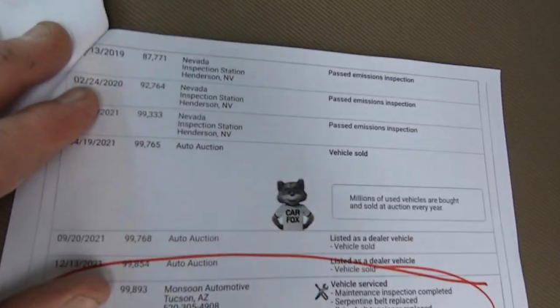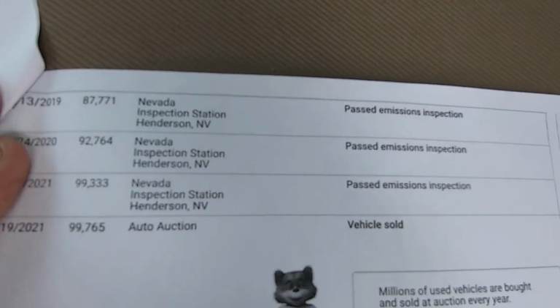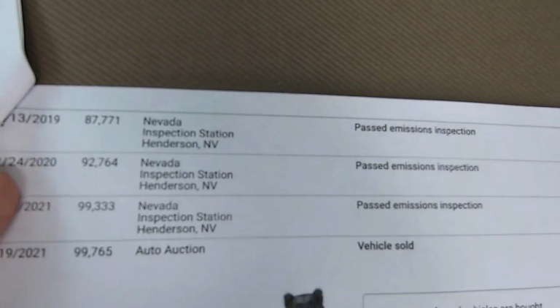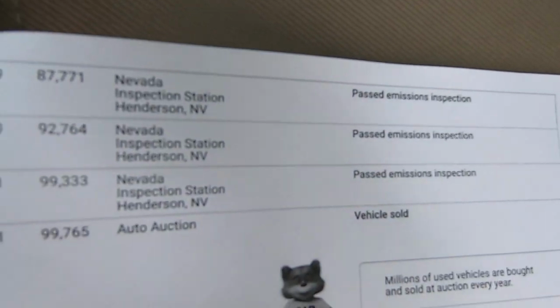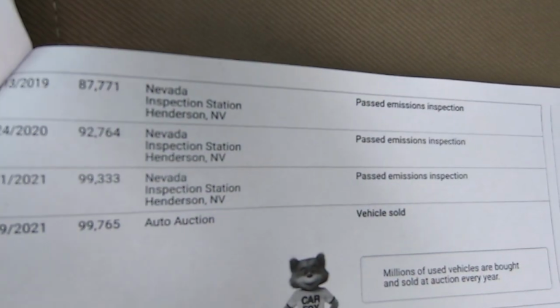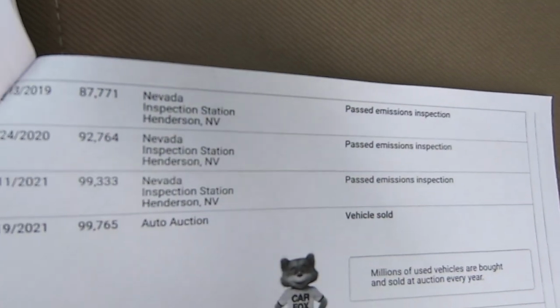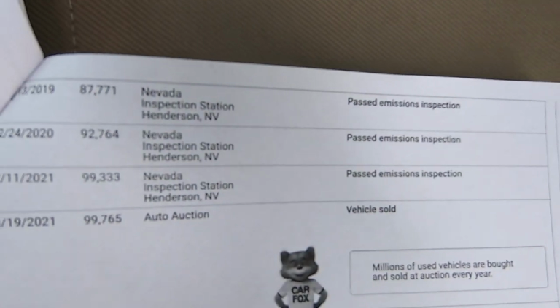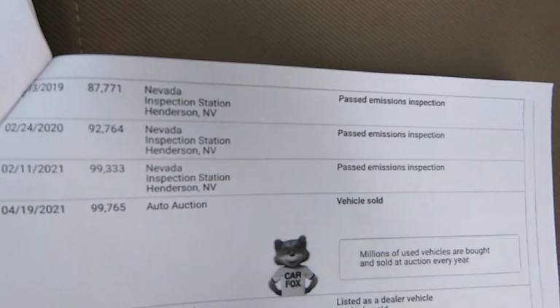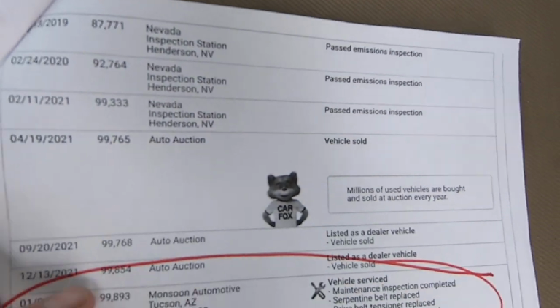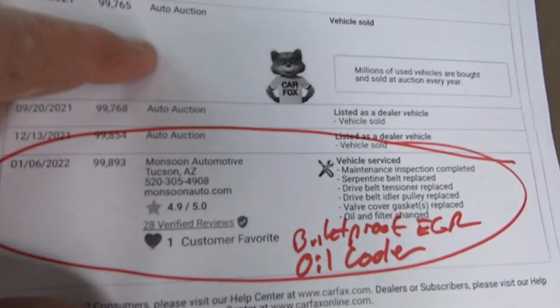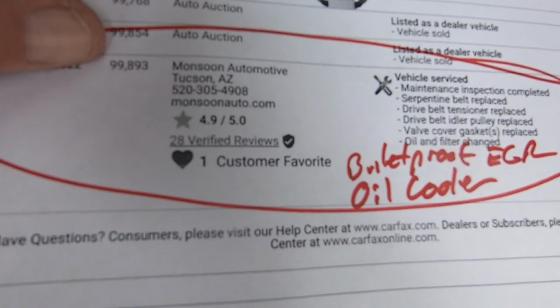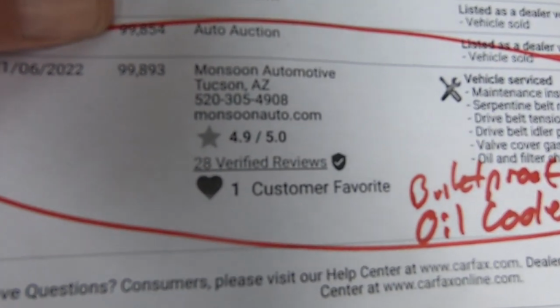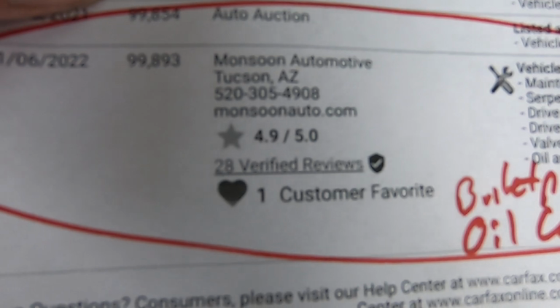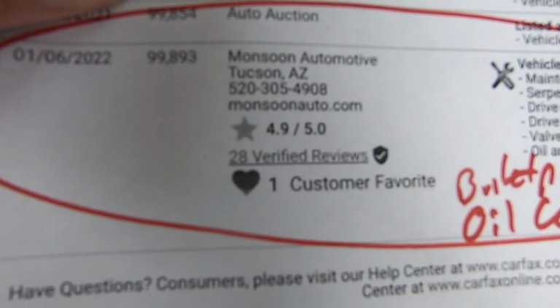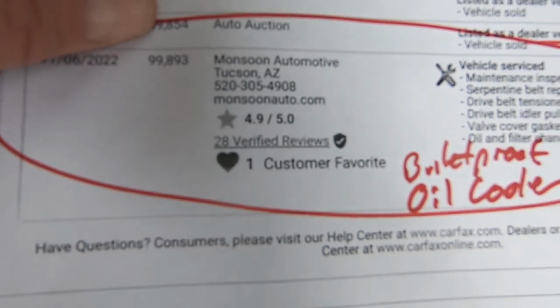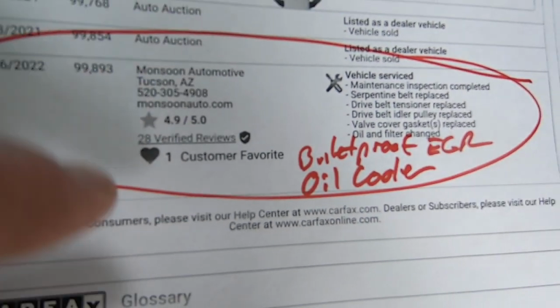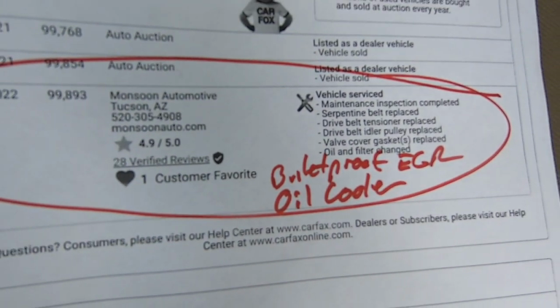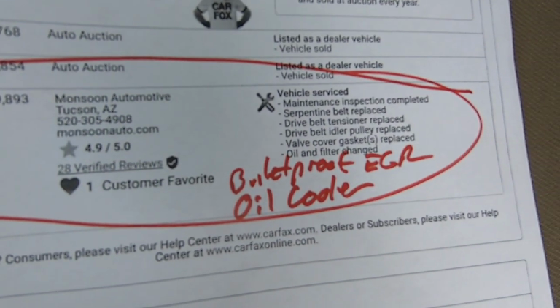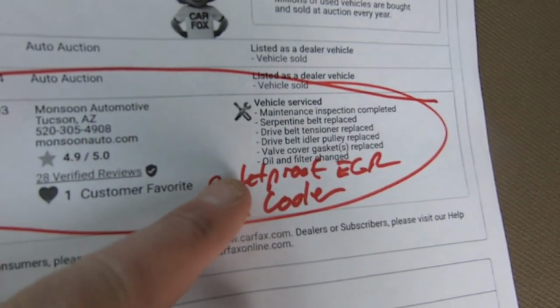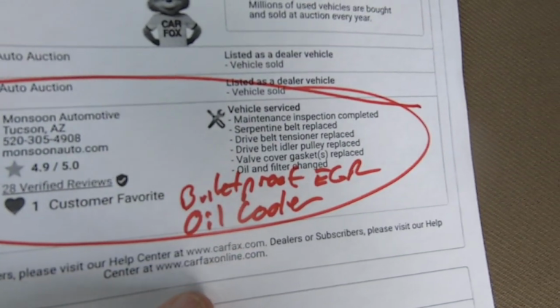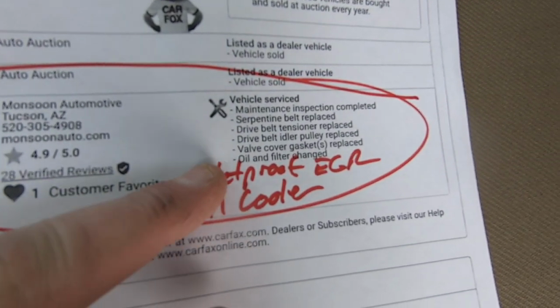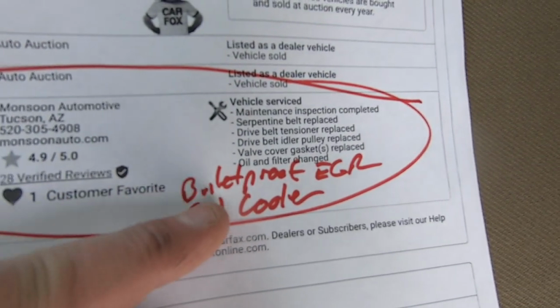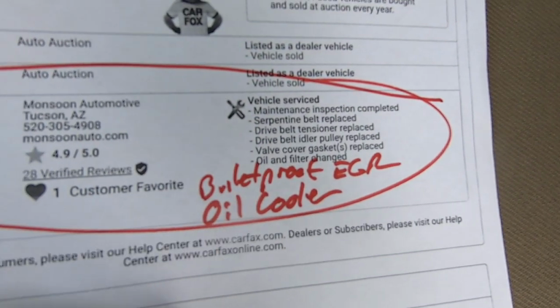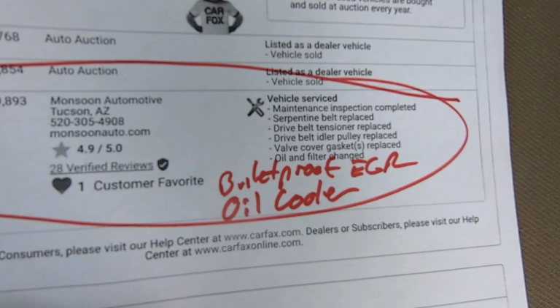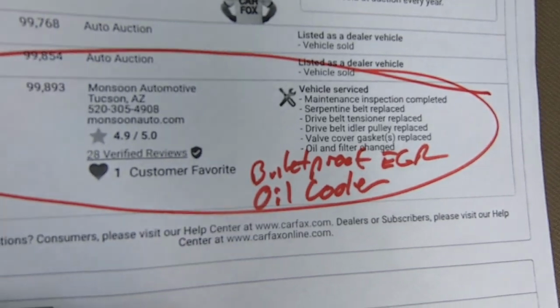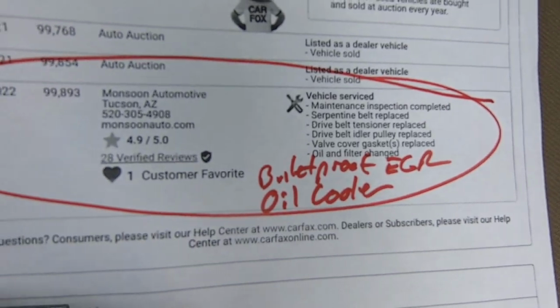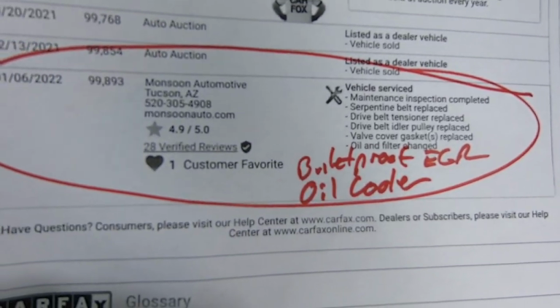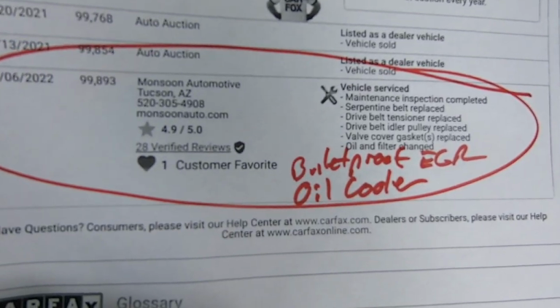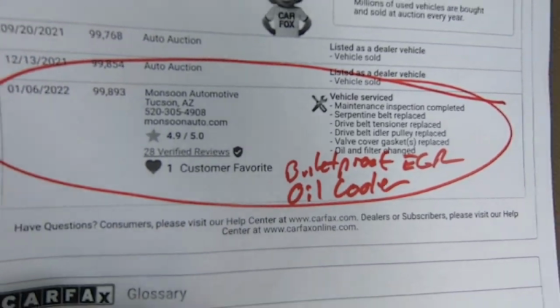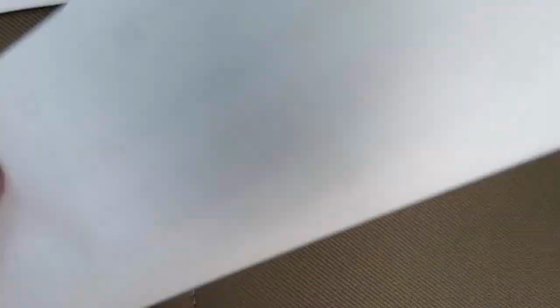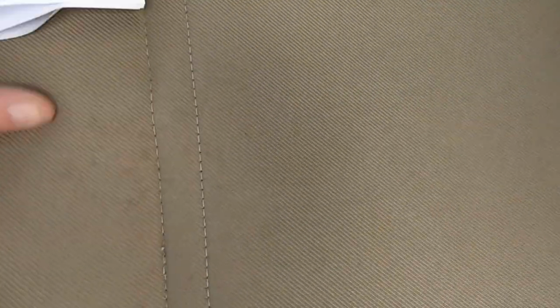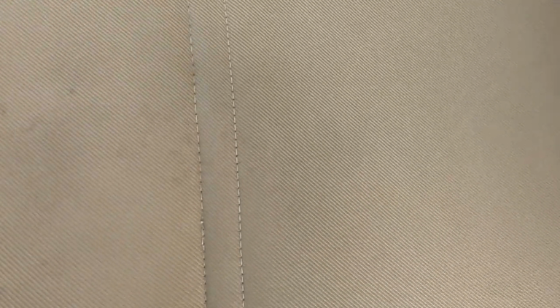It looks like the person who owned this saw something he liked in San Diego, and this is where it went to the shop. They did all that work. I've asked them to list everything, but there wasn't room when they're doing that stuff. Anyway, that's when they had it.